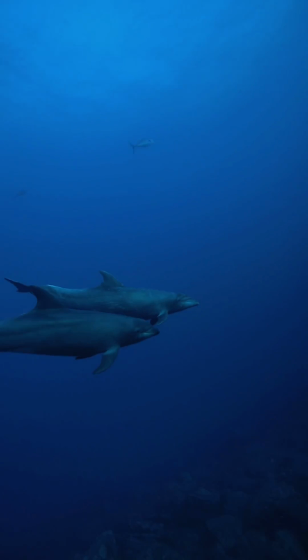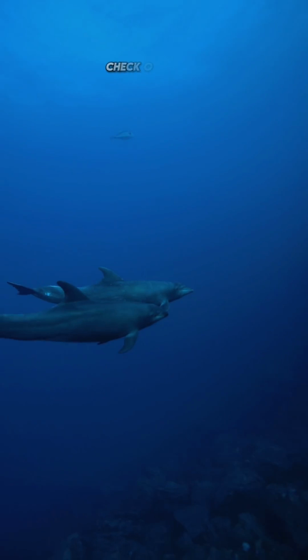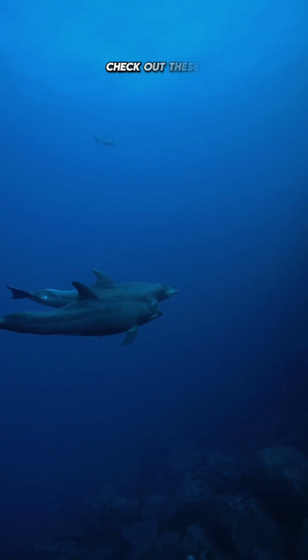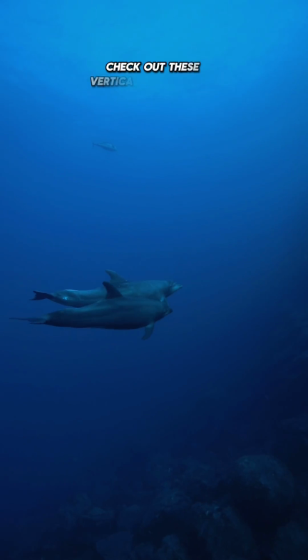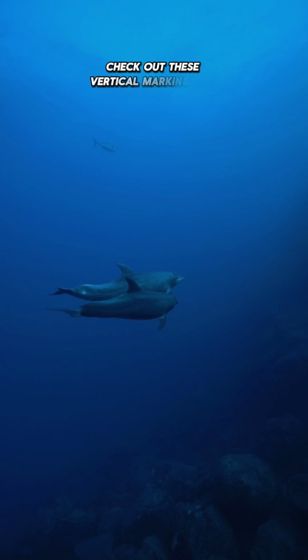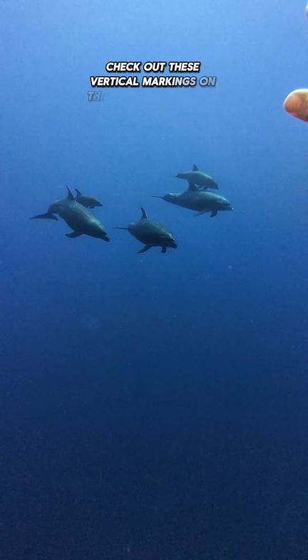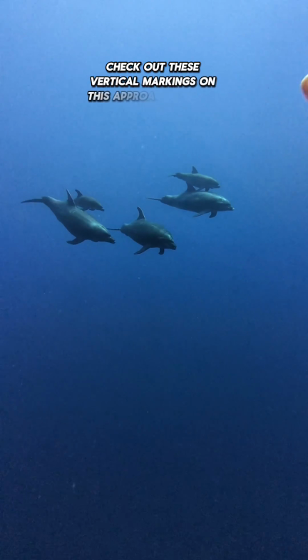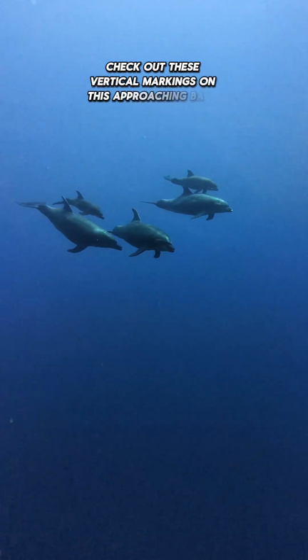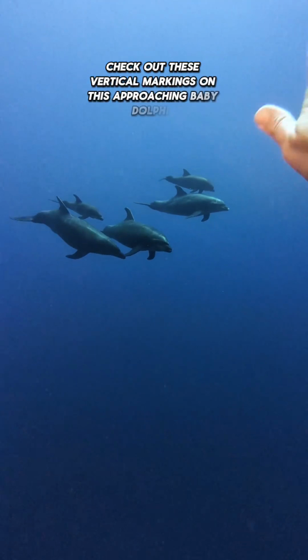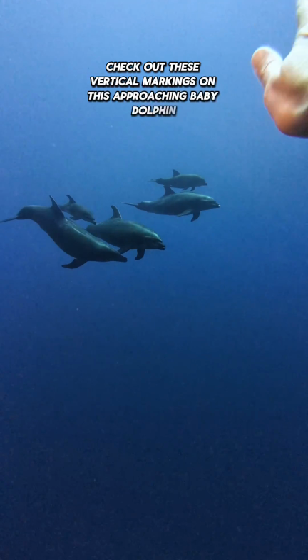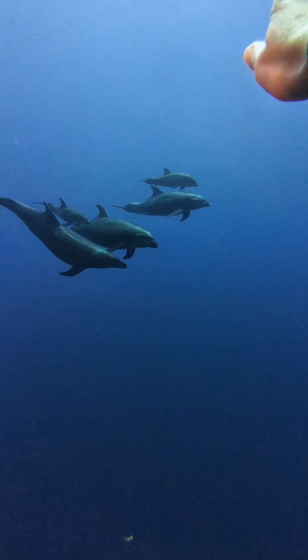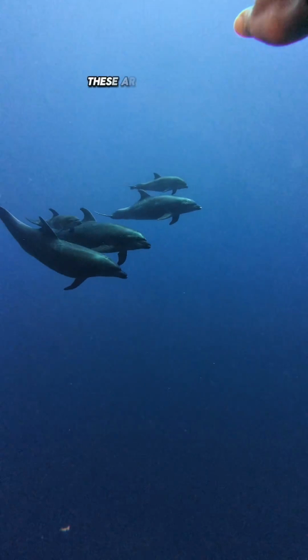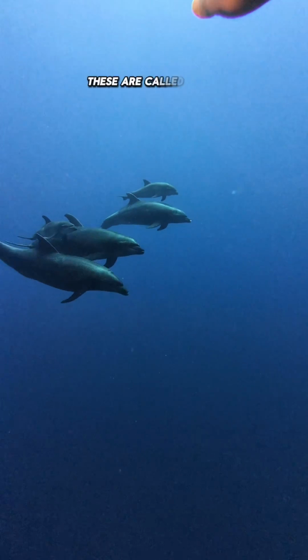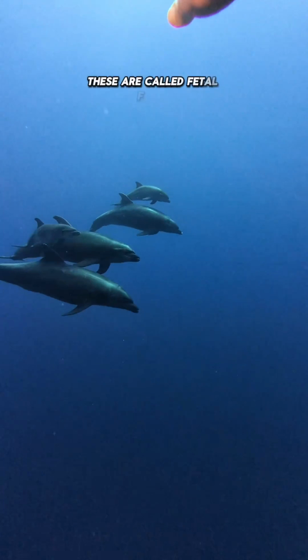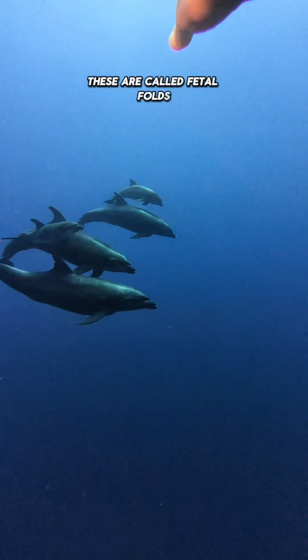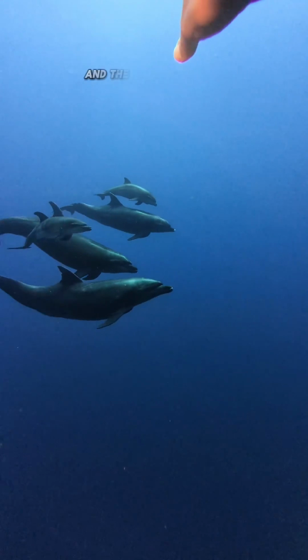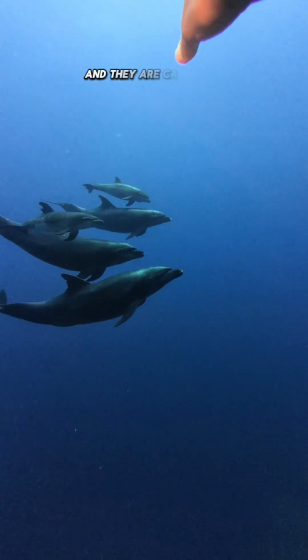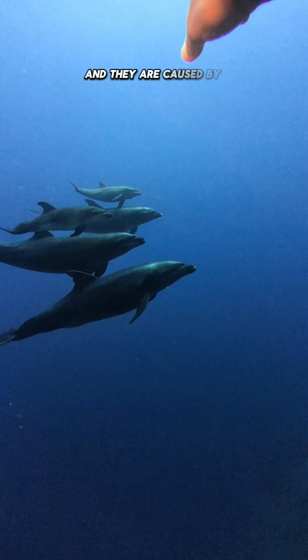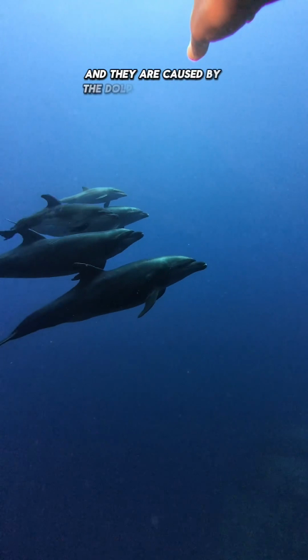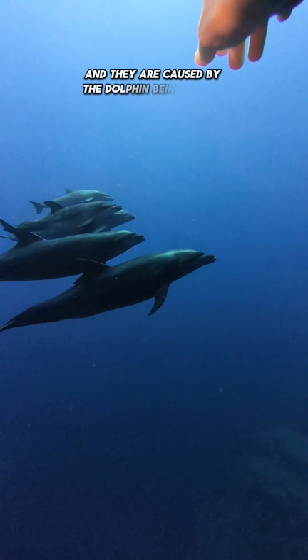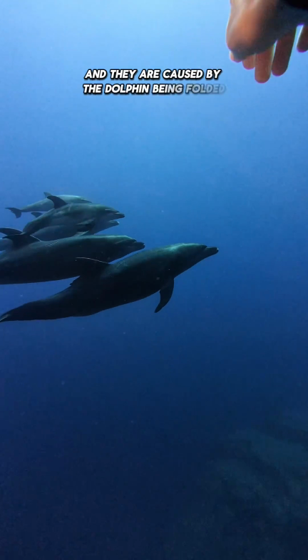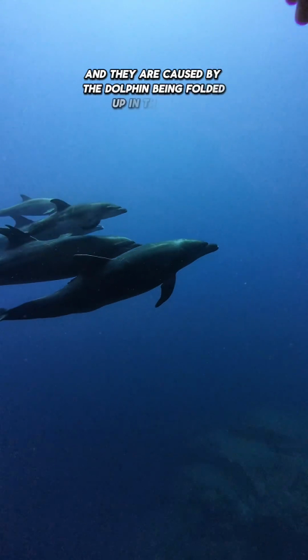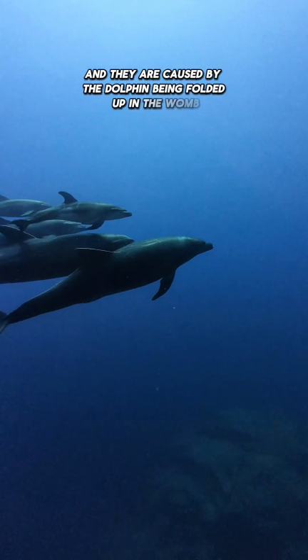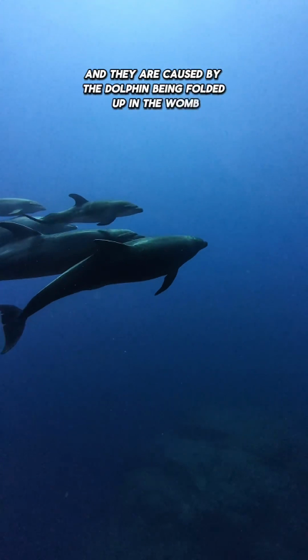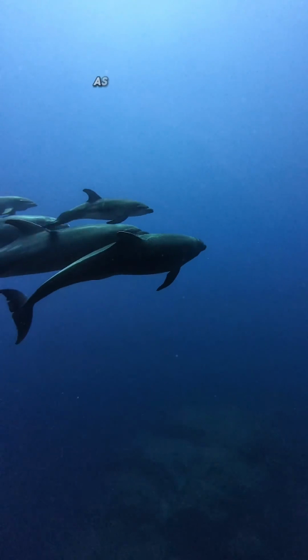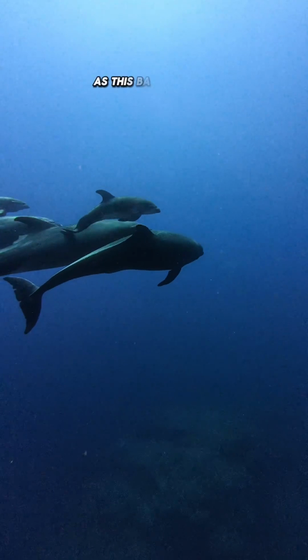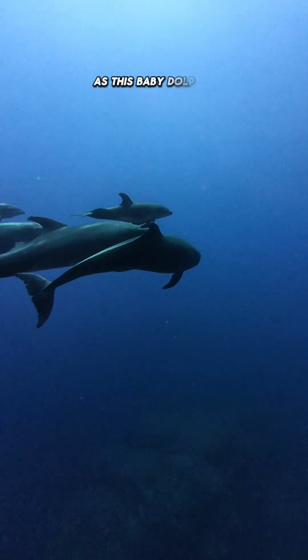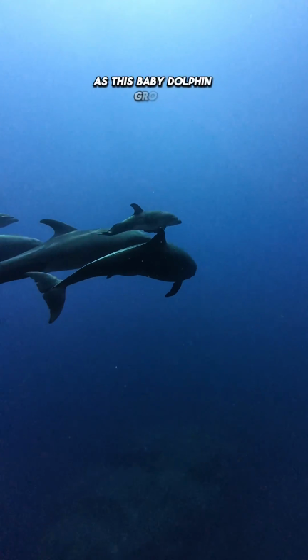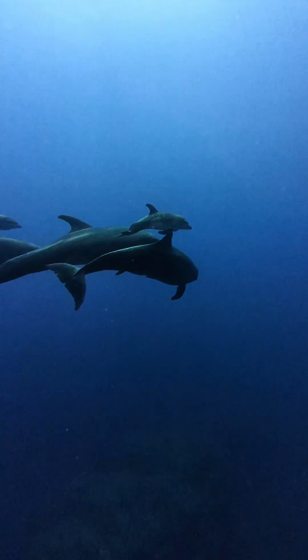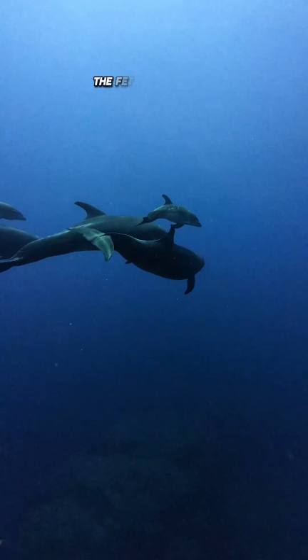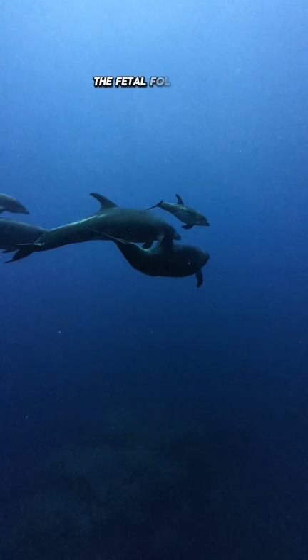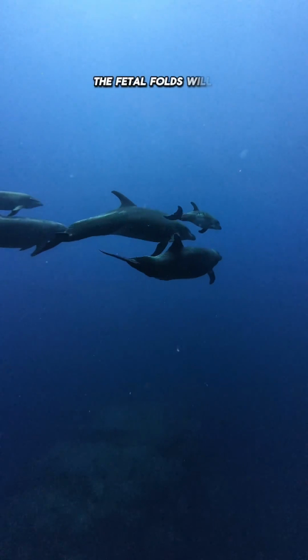Check out these vertical markings on this approaching baby dolphin. These are called fetal folds and they are caused by the dolphin being folded up in the womb. As this baby dolphin grows, the fetal folds will fade.